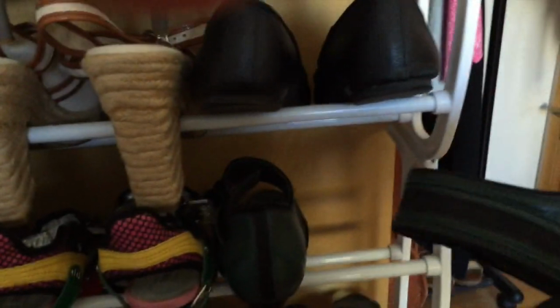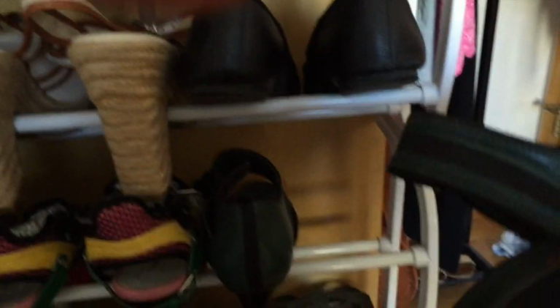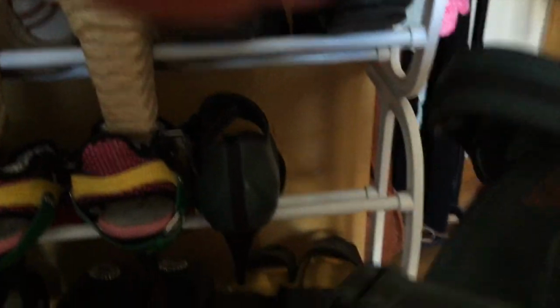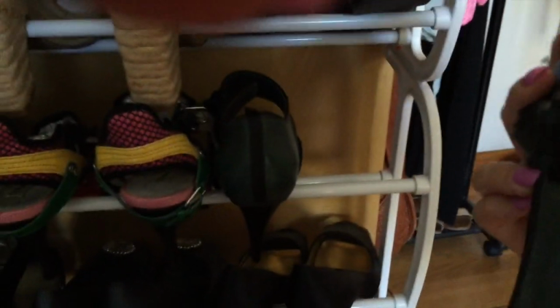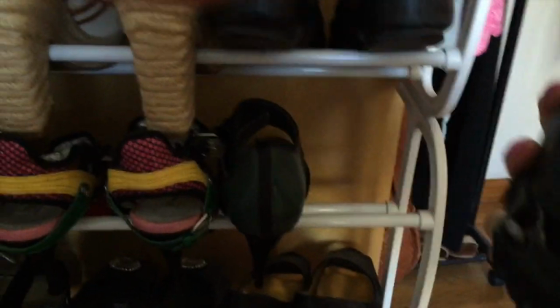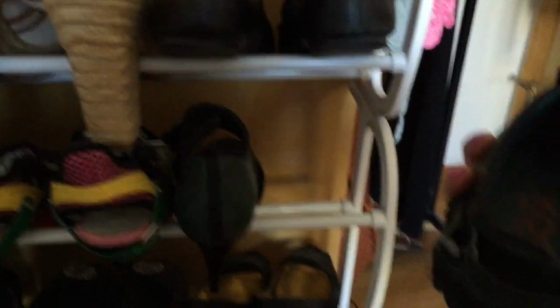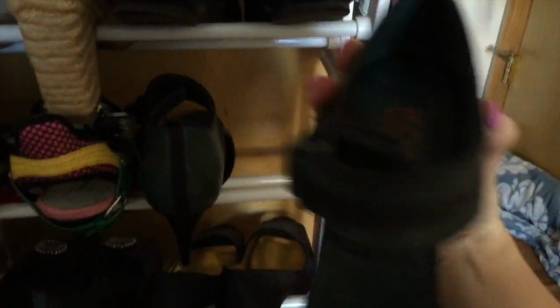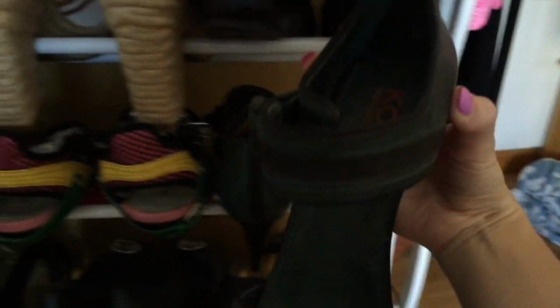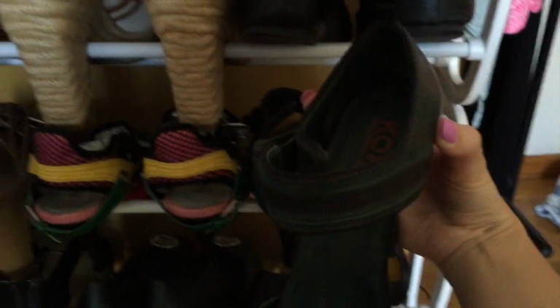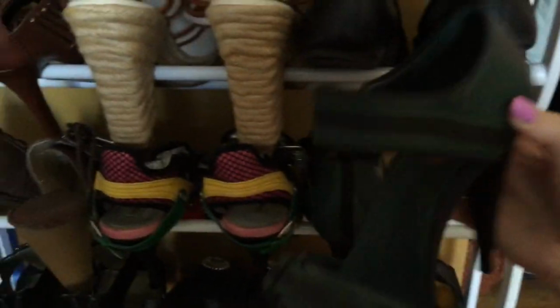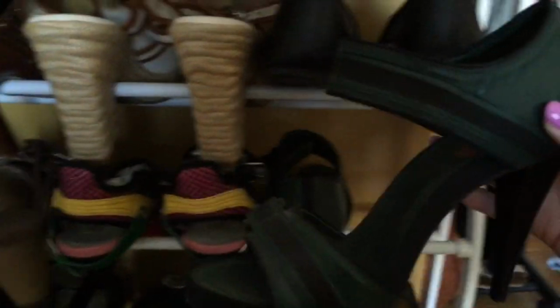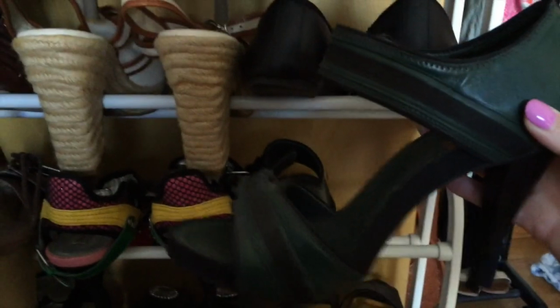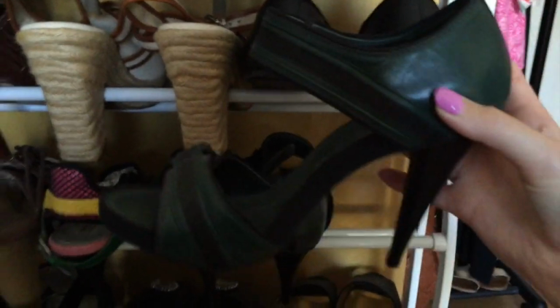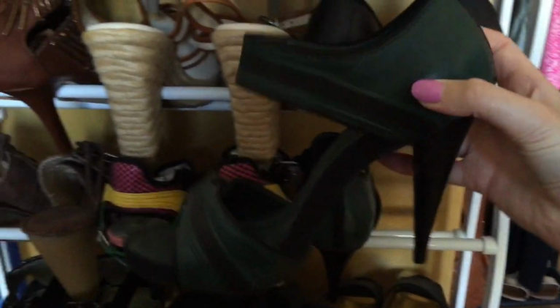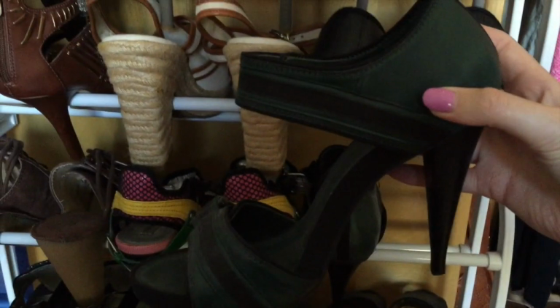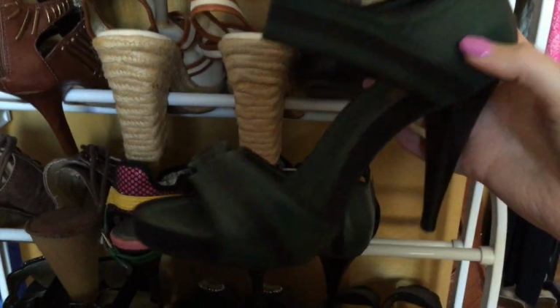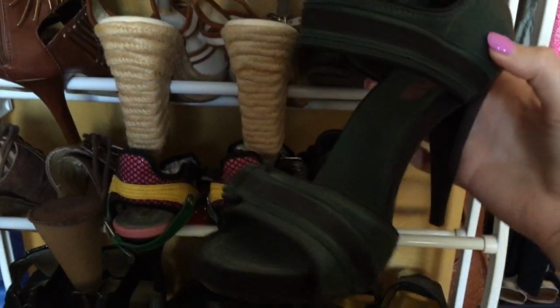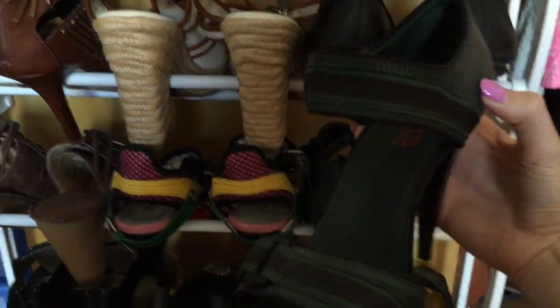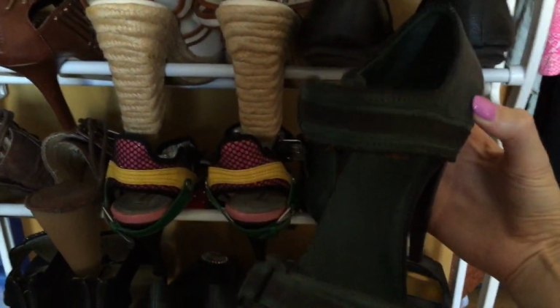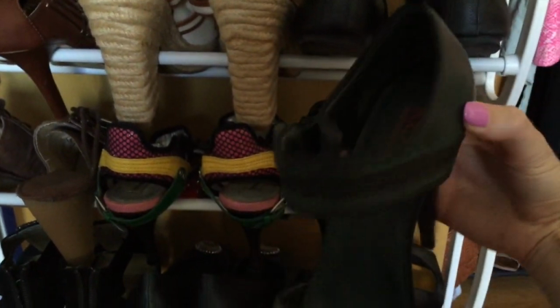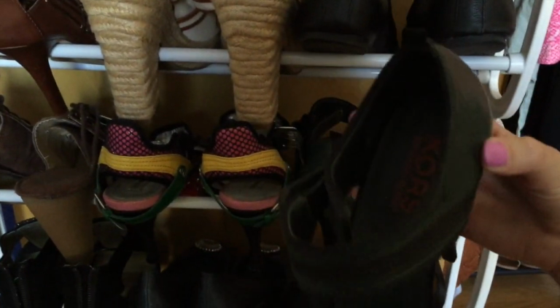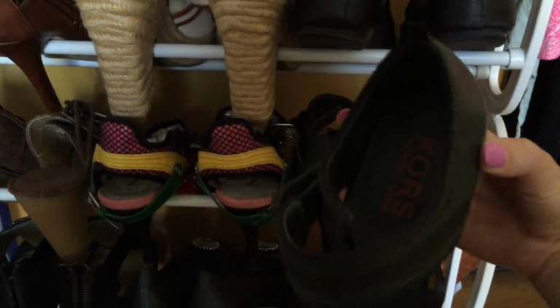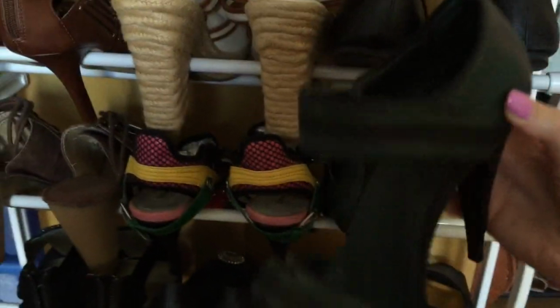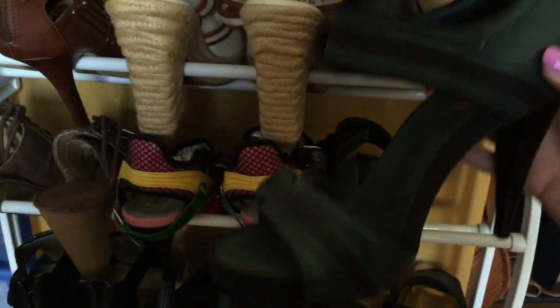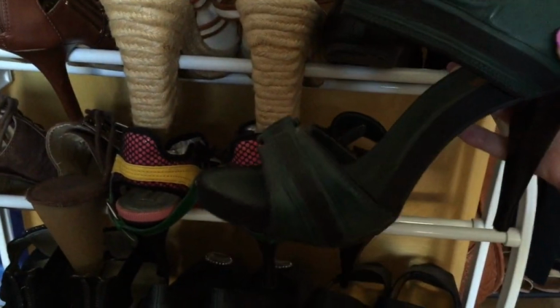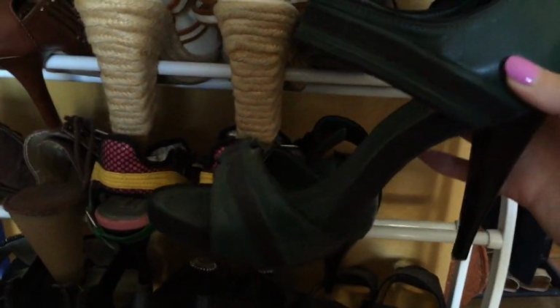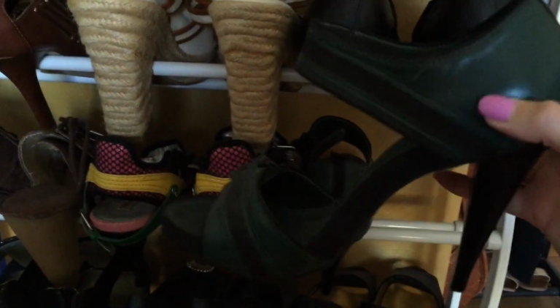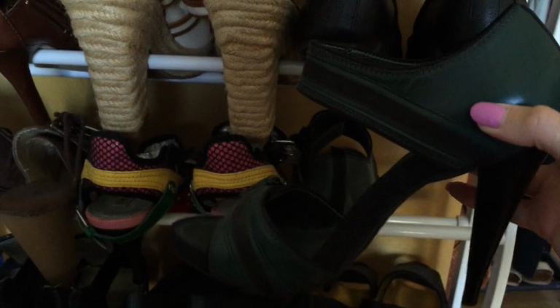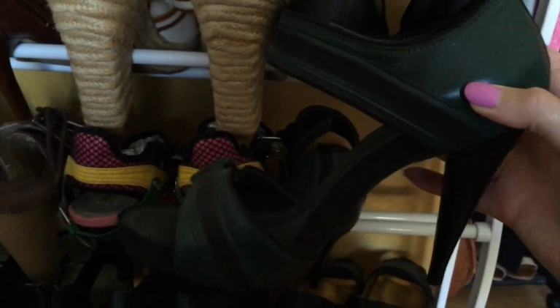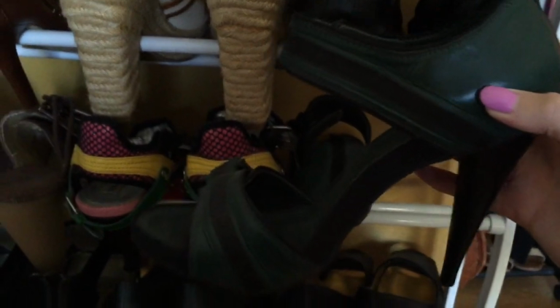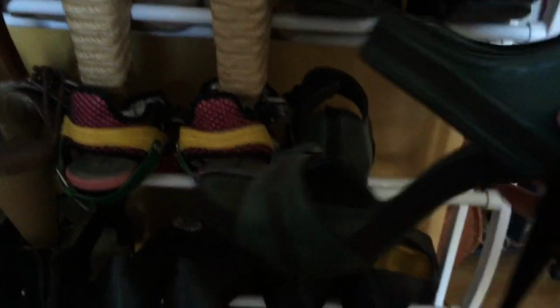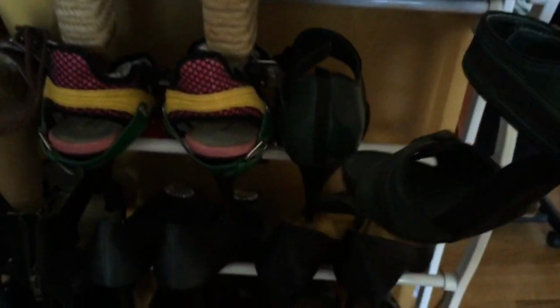These are Michael Kors - they're really cool, really pretty, kind of like a sporty style. I have to wear them more often. They're really comfortable too.